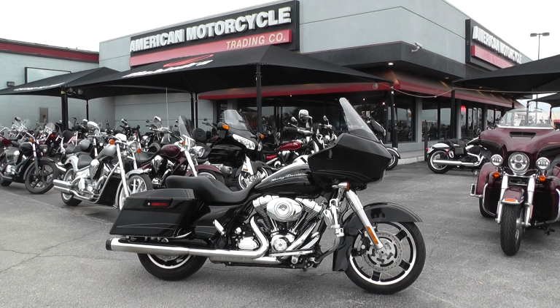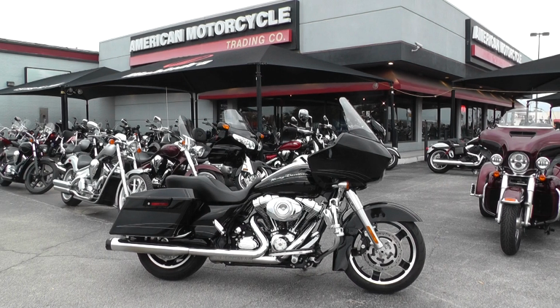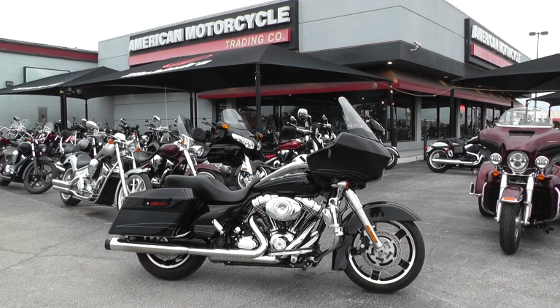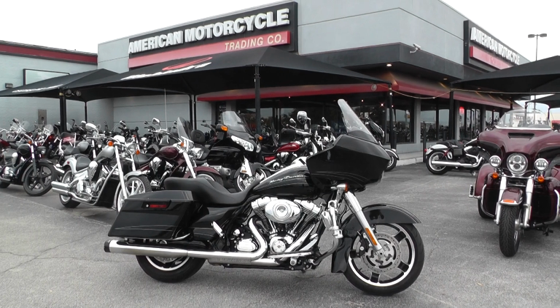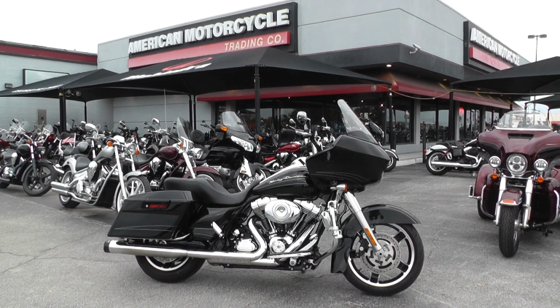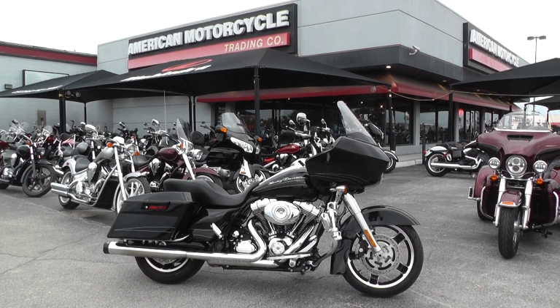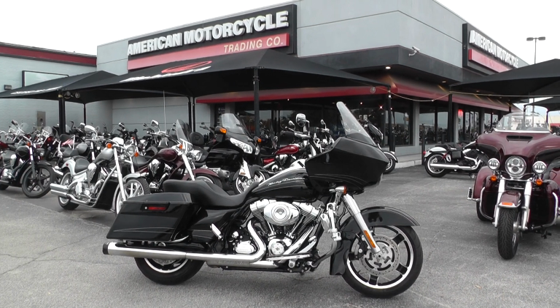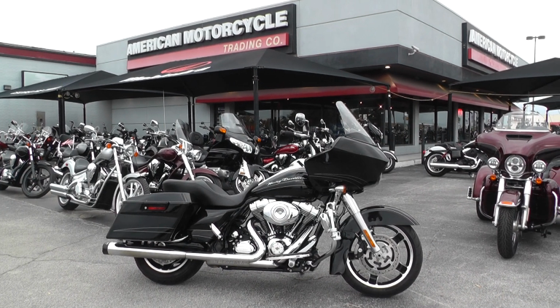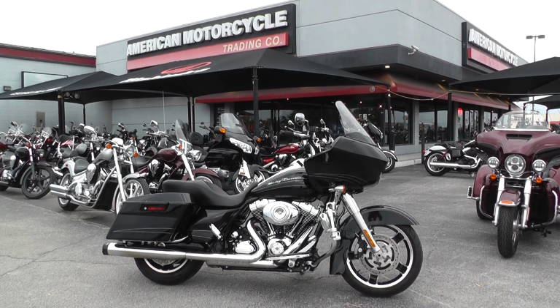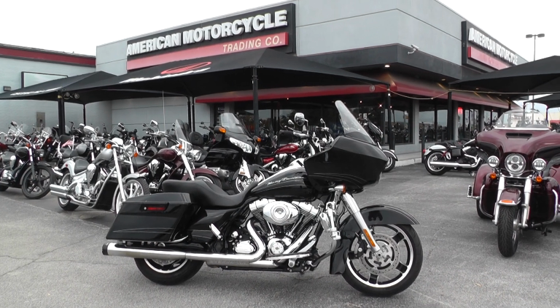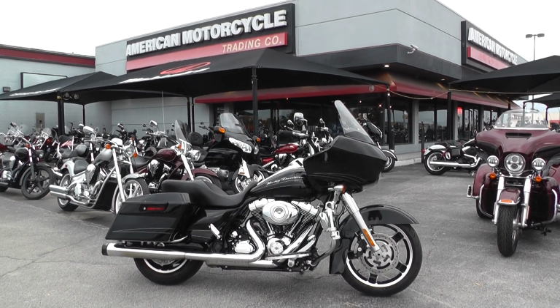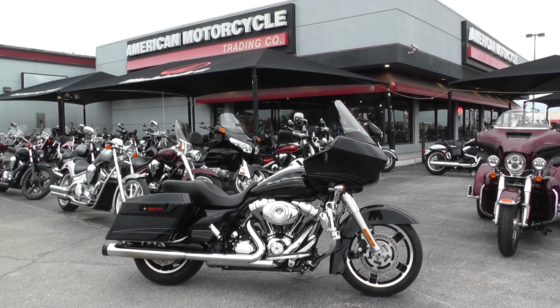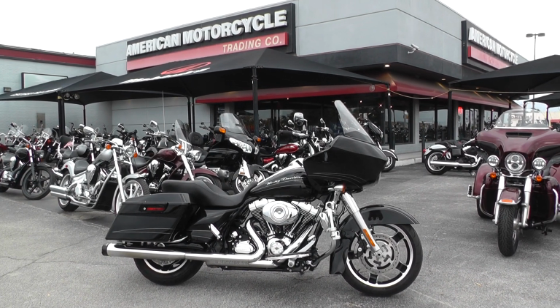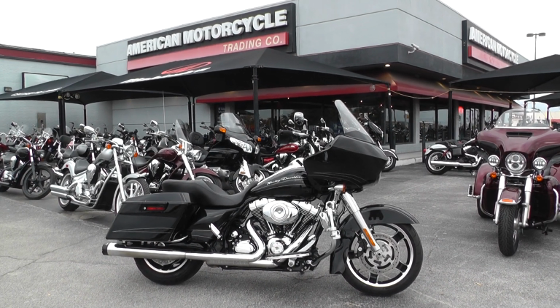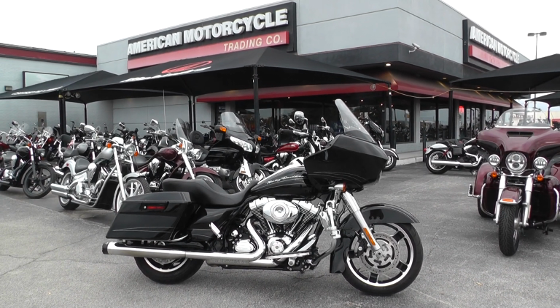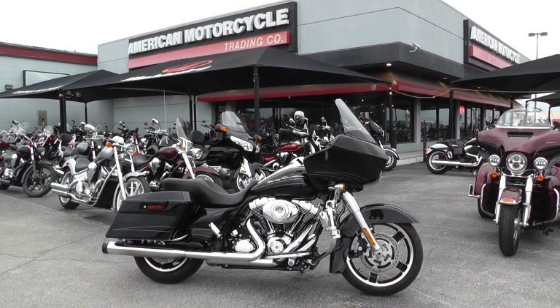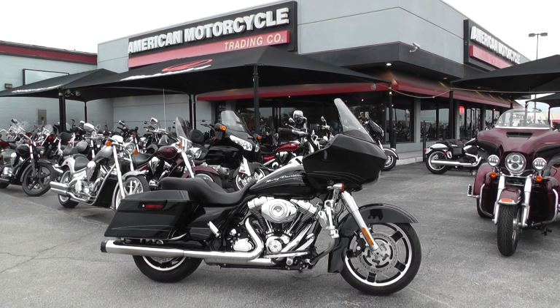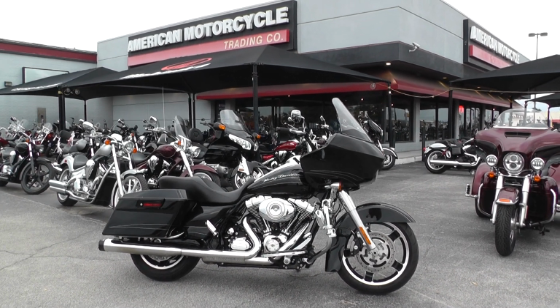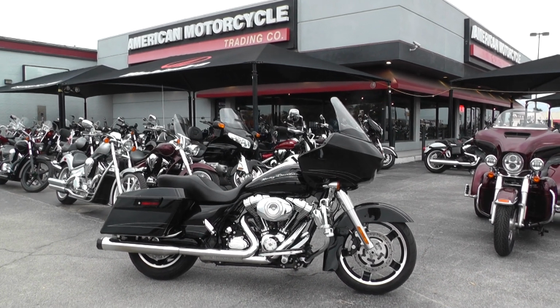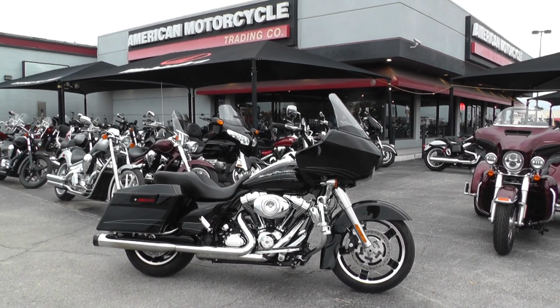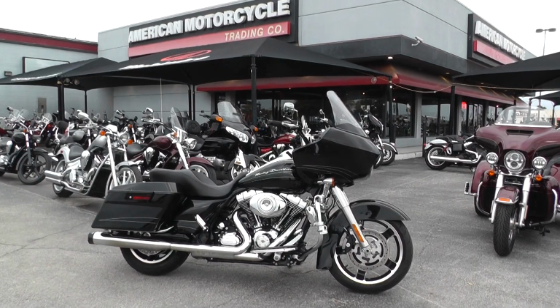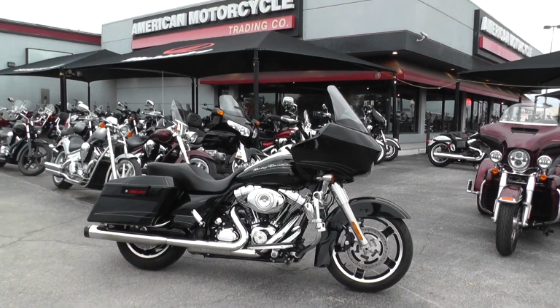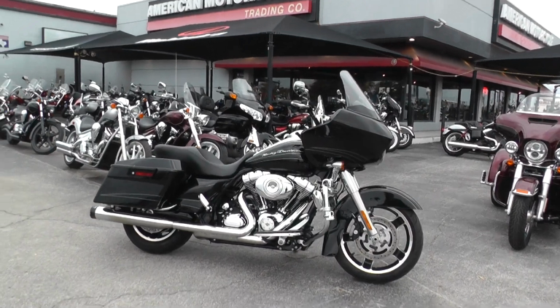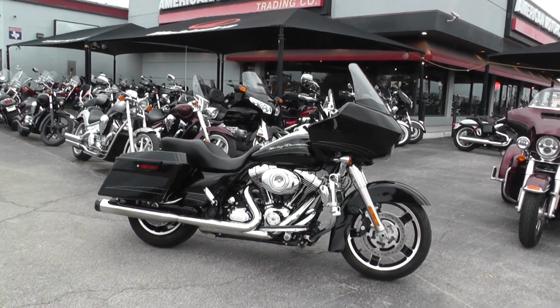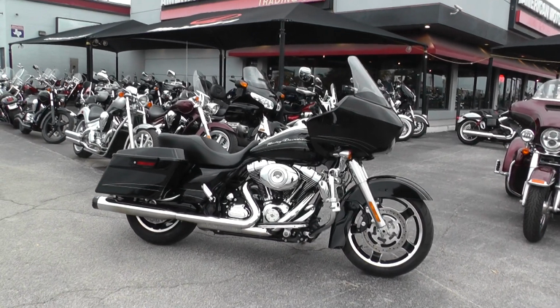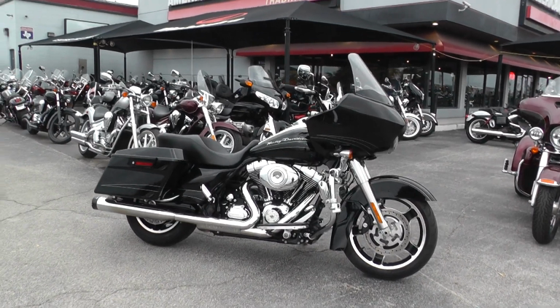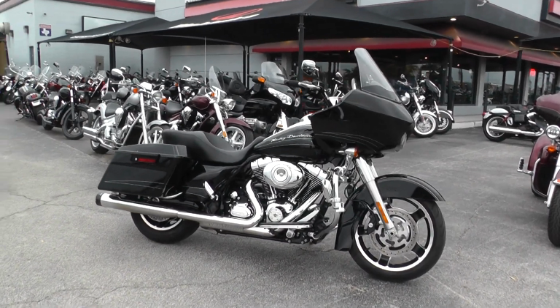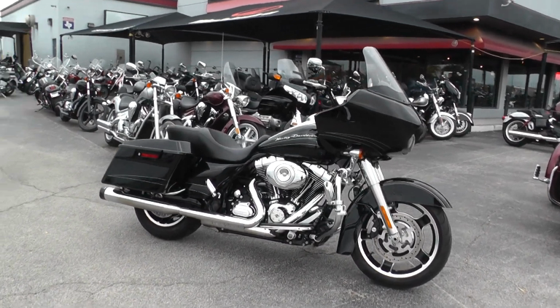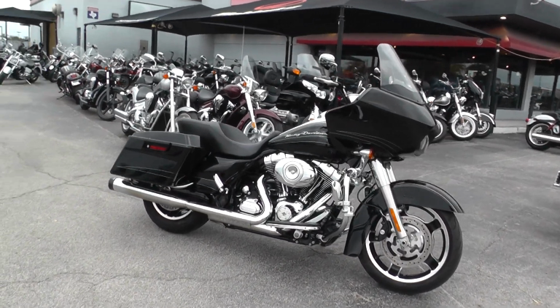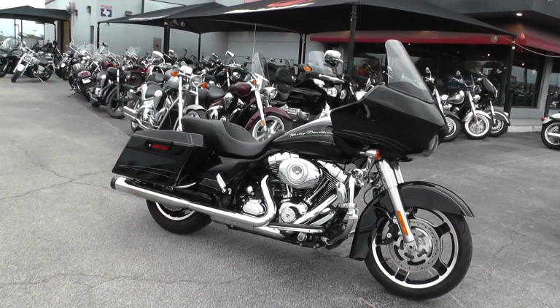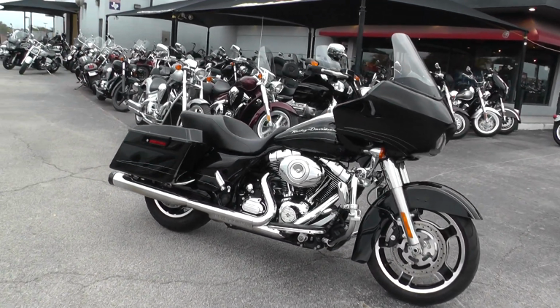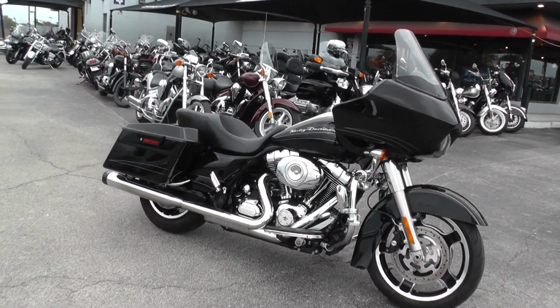Hello folks, Gino here with American Motorcycle Trading Company in Arlington, Texas, with a 2012 Harley-Davidson Road Glide Custom that I want to show you.